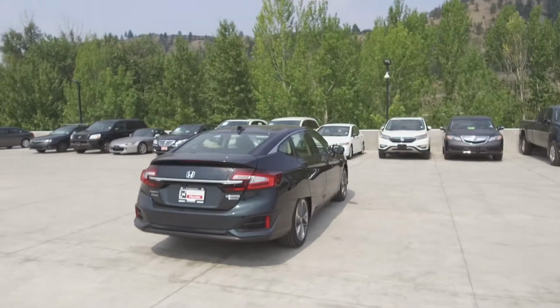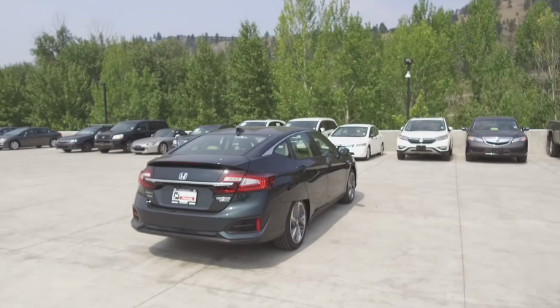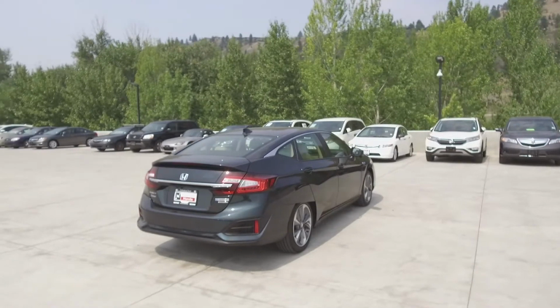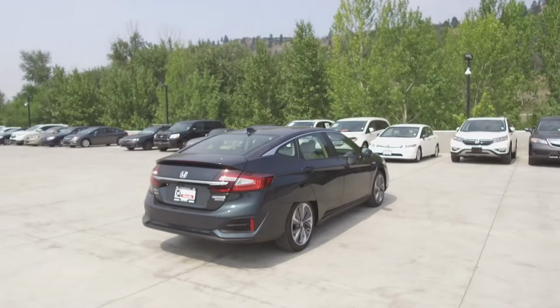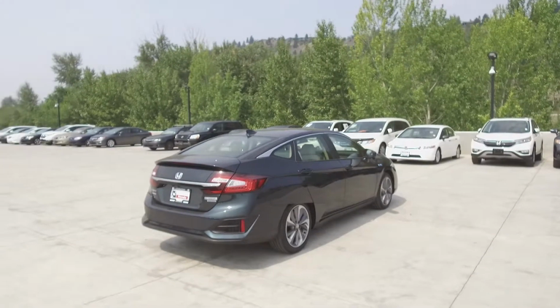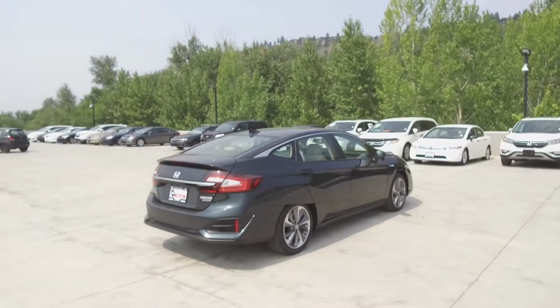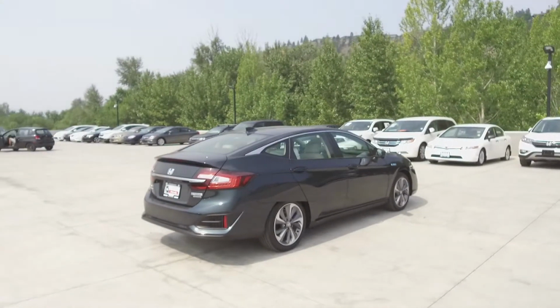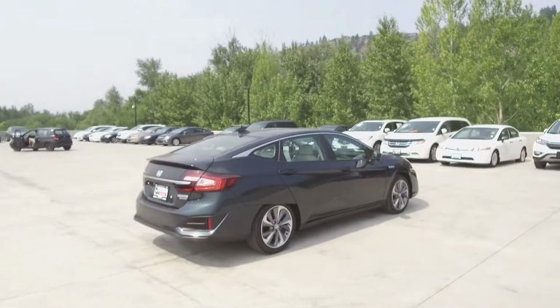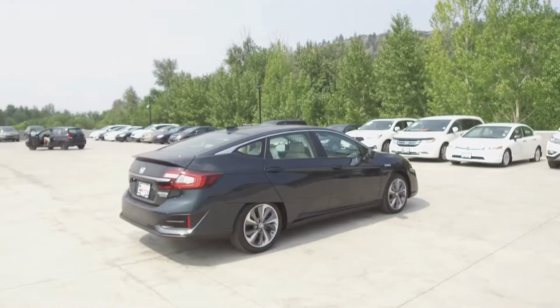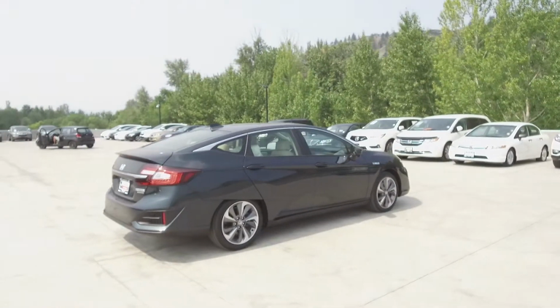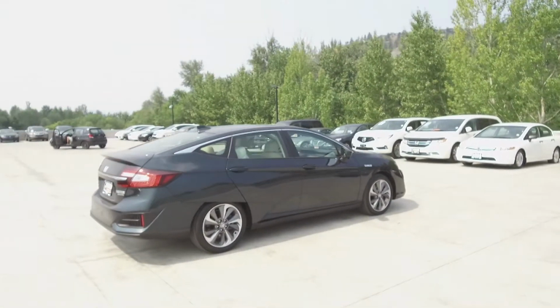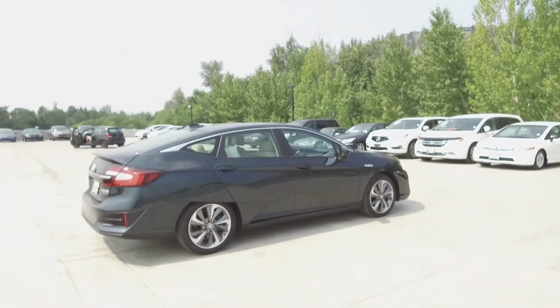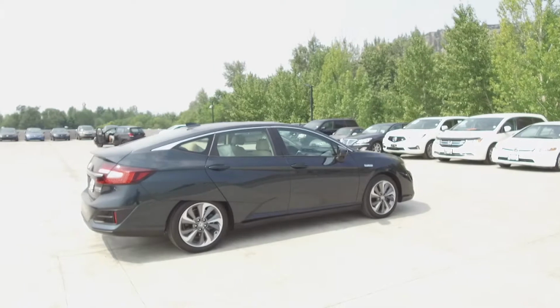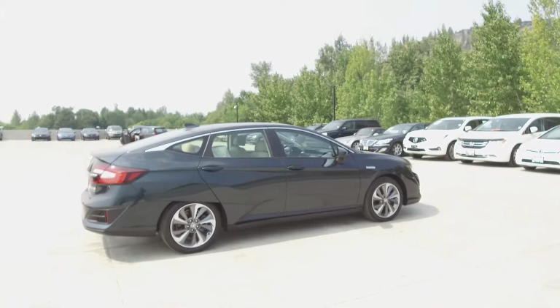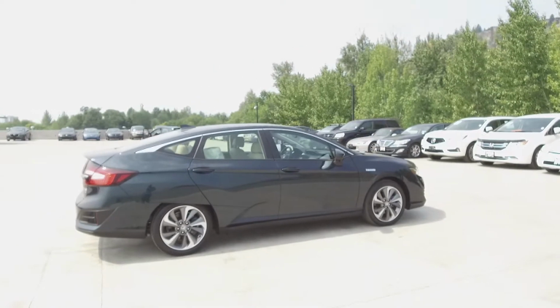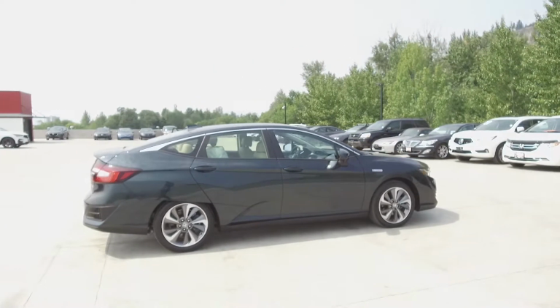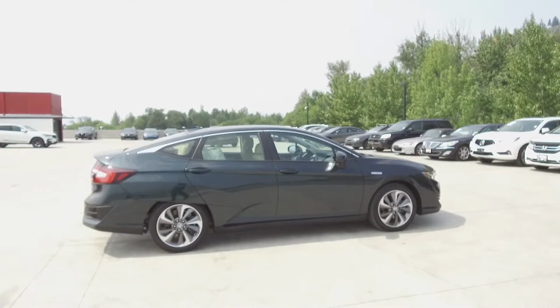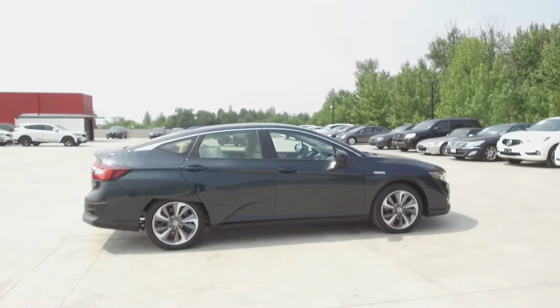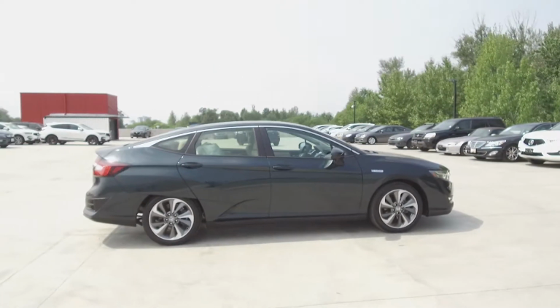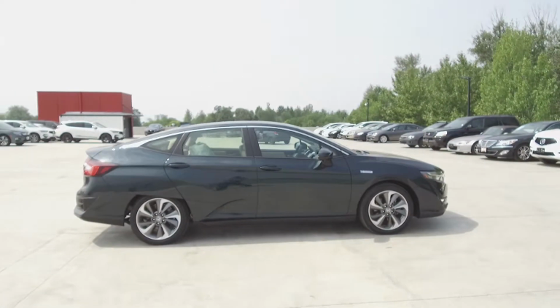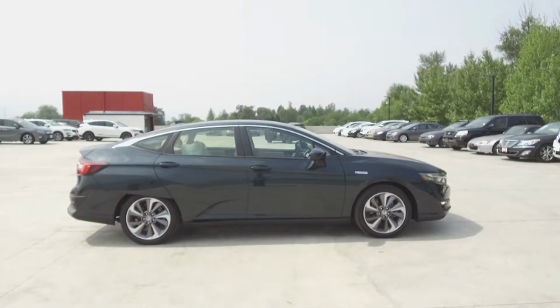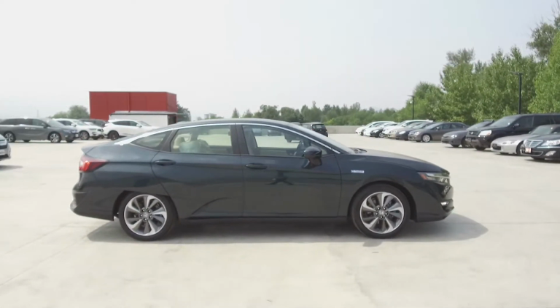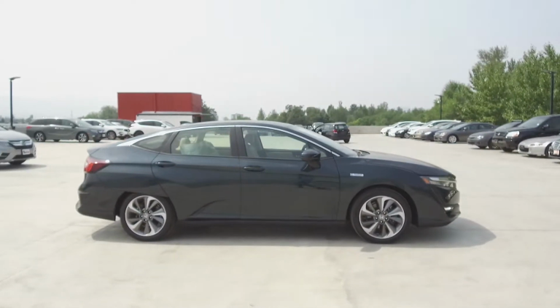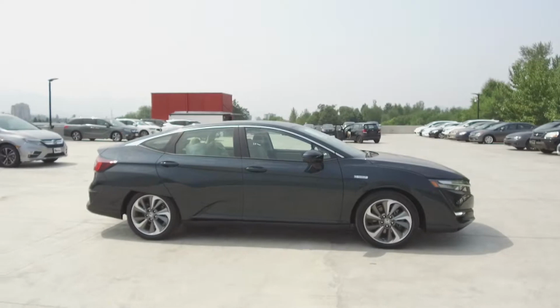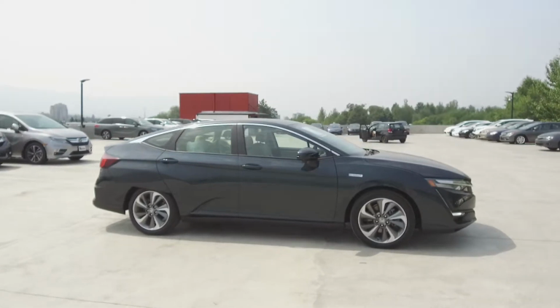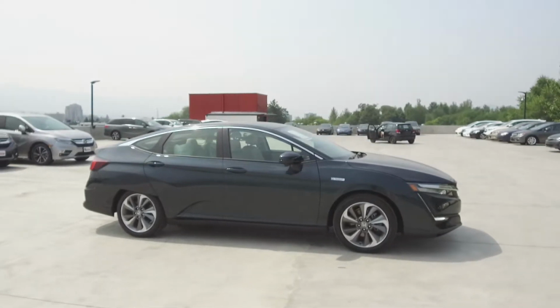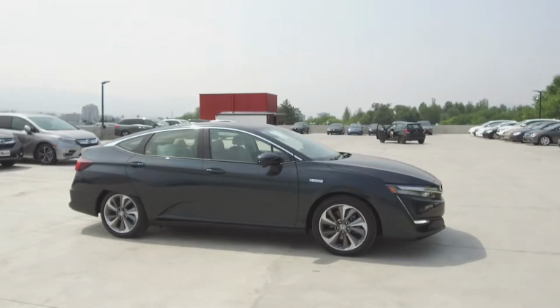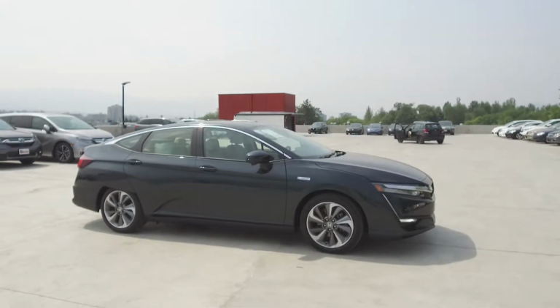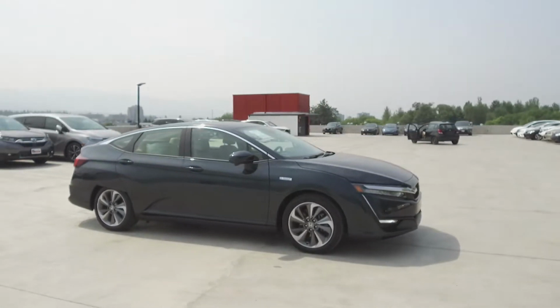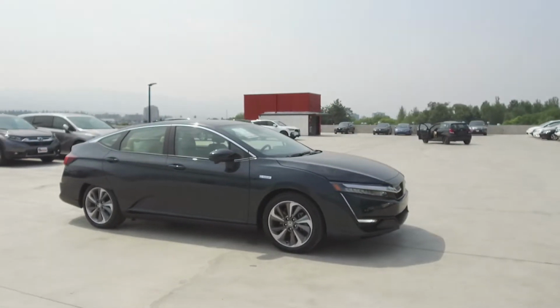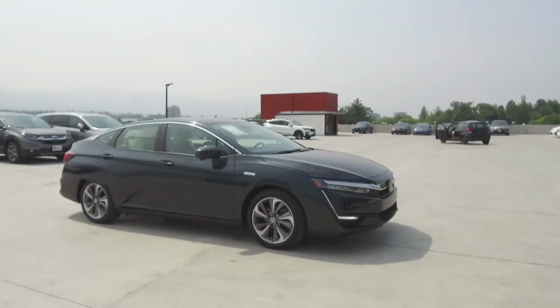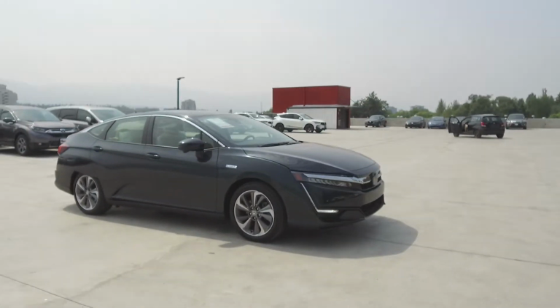Here at Harmony Honda we stand behind the vehicles we sell and we guarantee that you will be satisfied, which is why we offer a 30 day or 2500 kilometer no hassle exchange policy for your peace of mind. We have a family-friendly low pressure environment and we don't charge documentation fees or any other hidden charges.